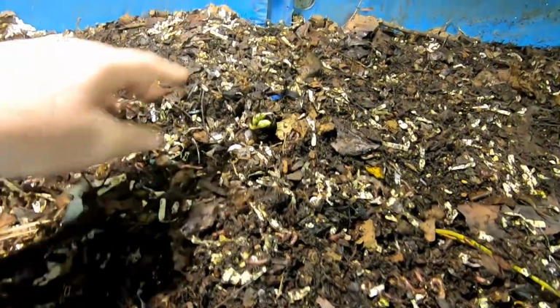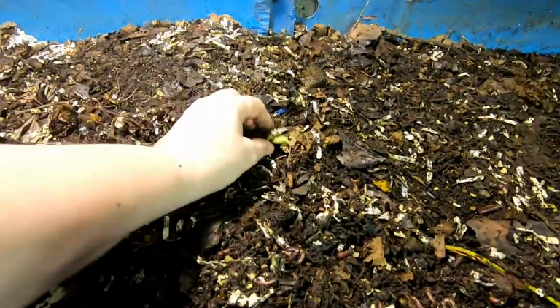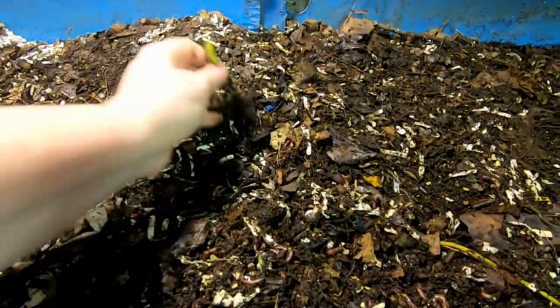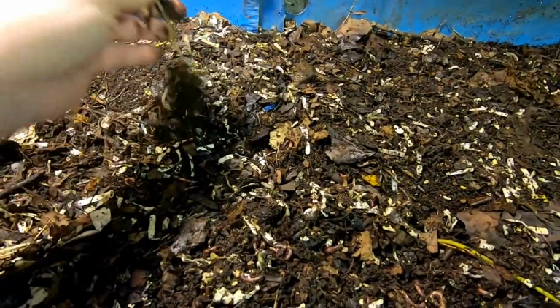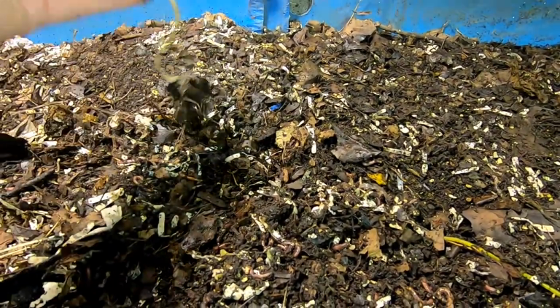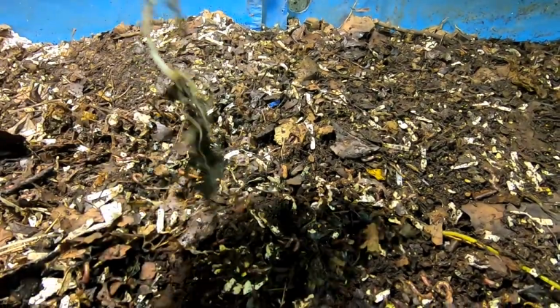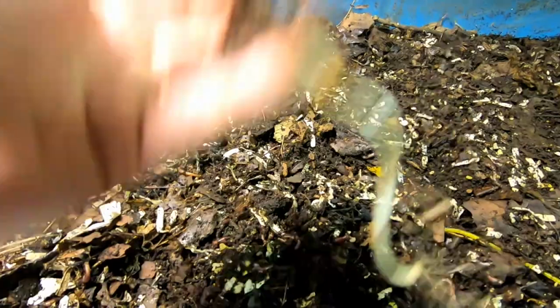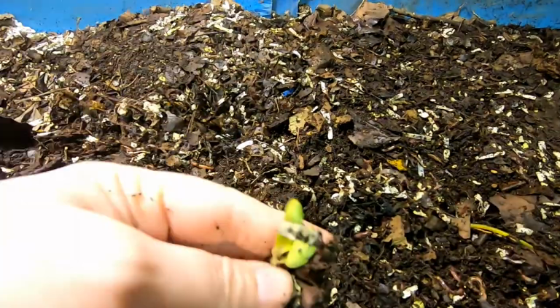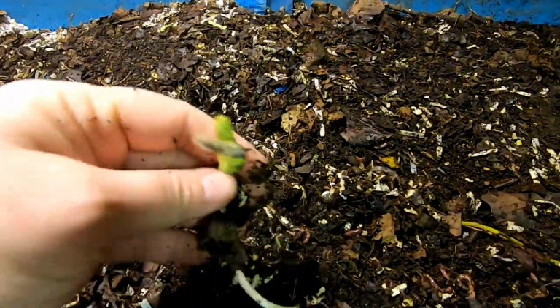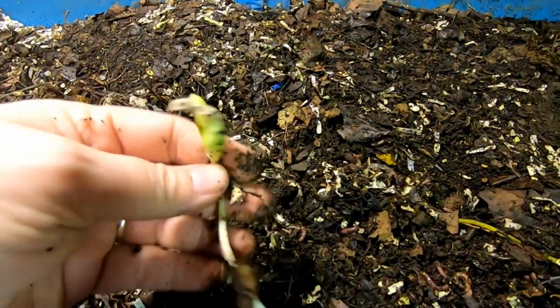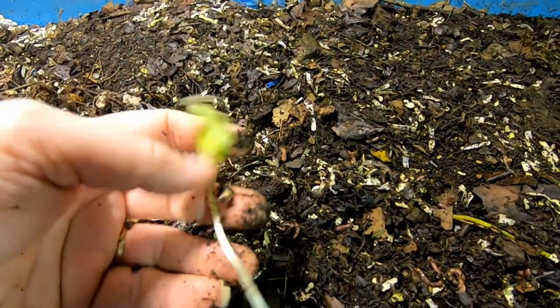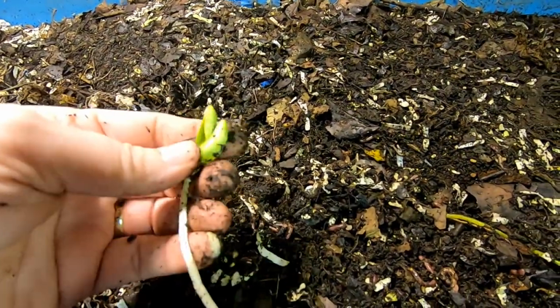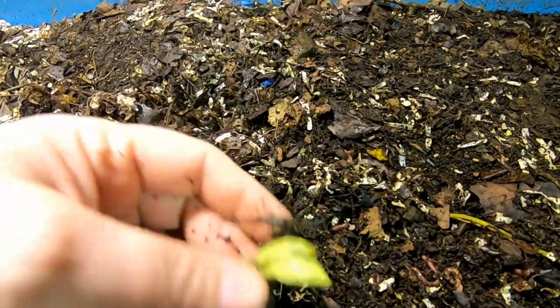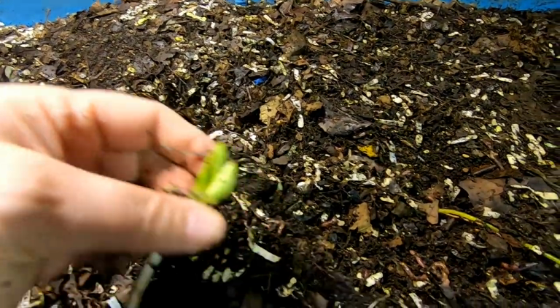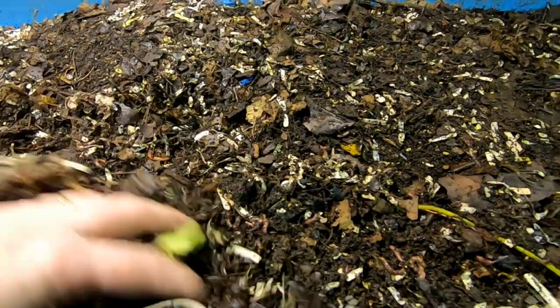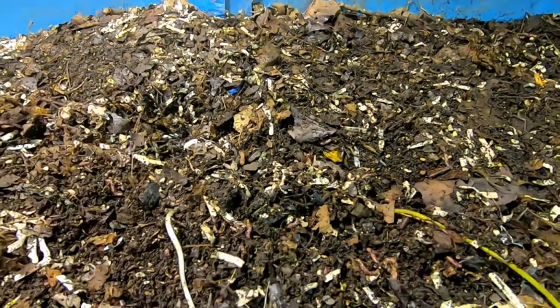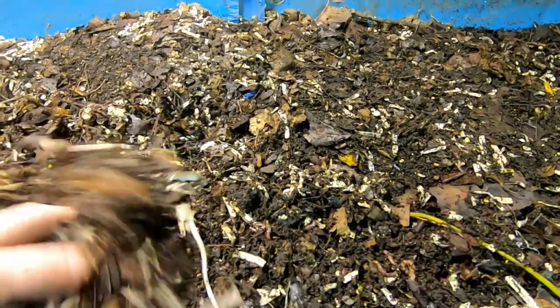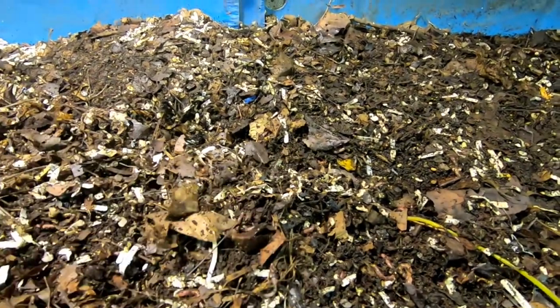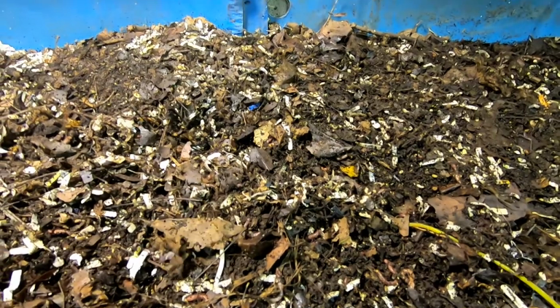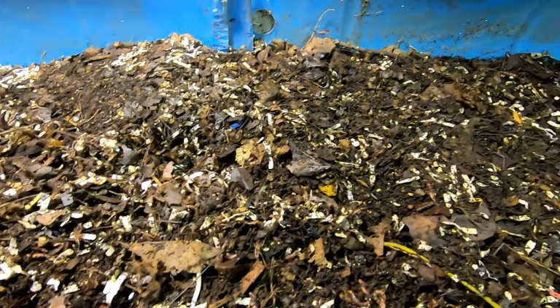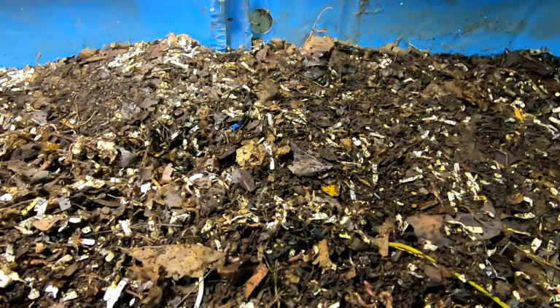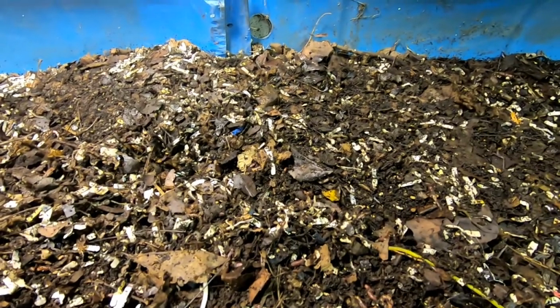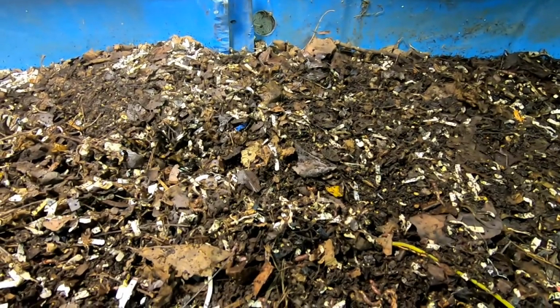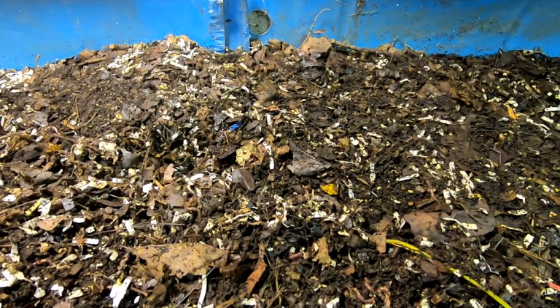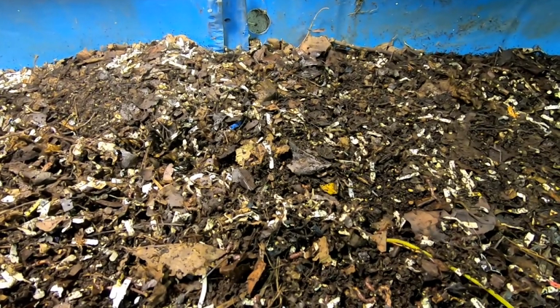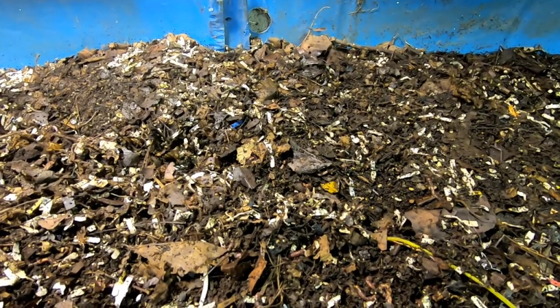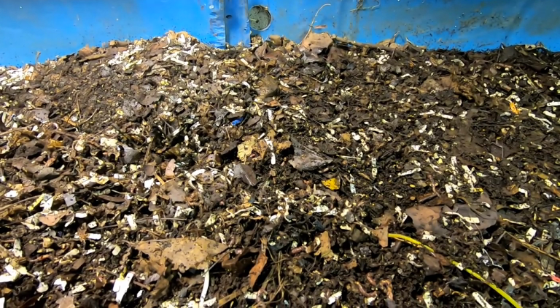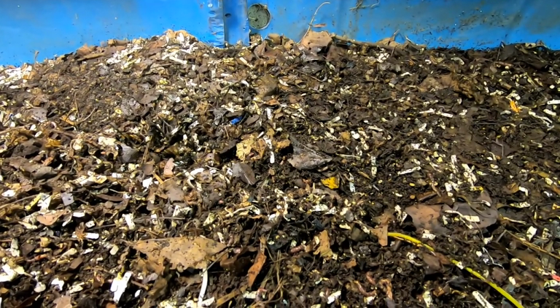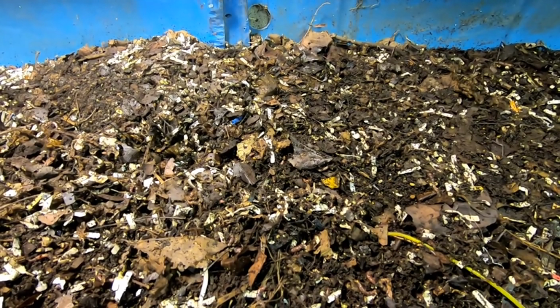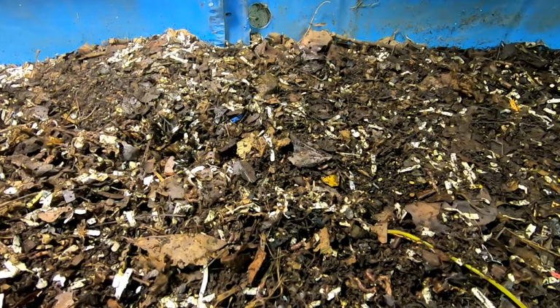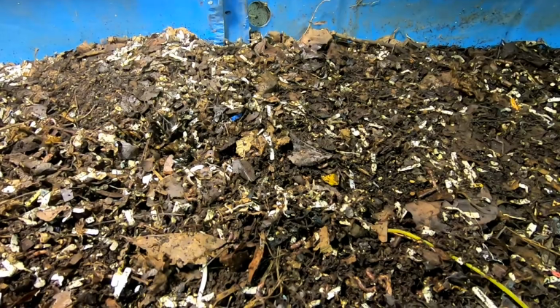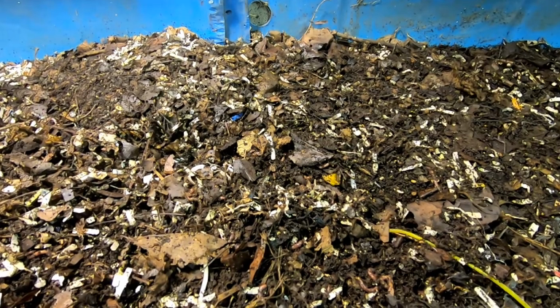Let's see what we've got growing here — probably a melon. Let me get the camera set up and we will take a proper look at everything and feed these guys today.